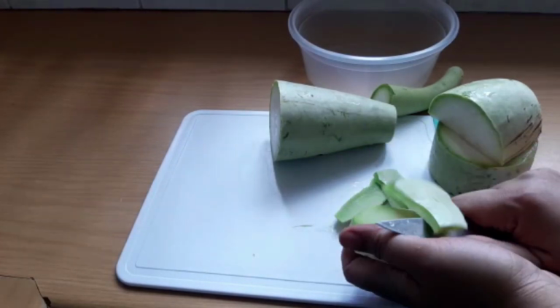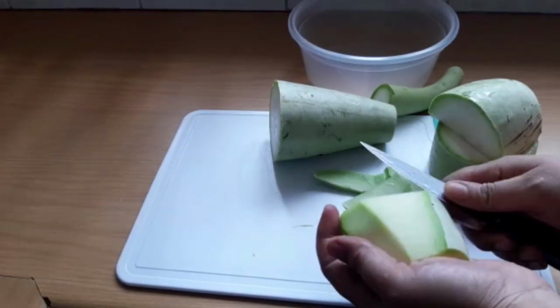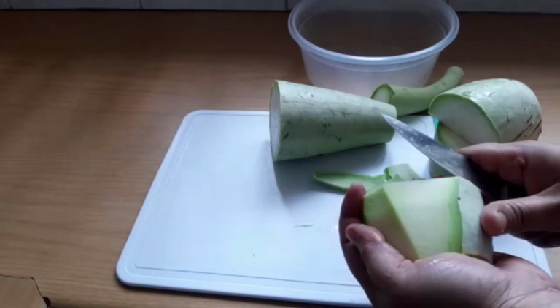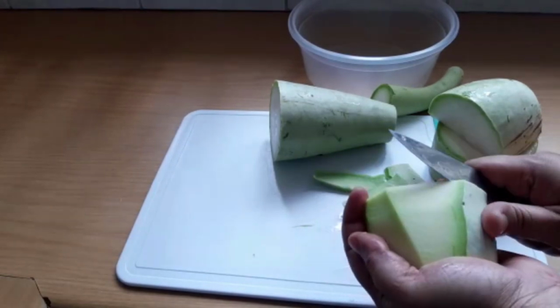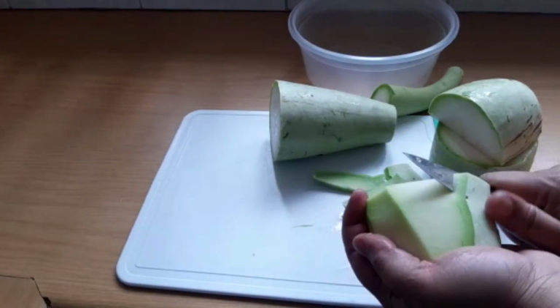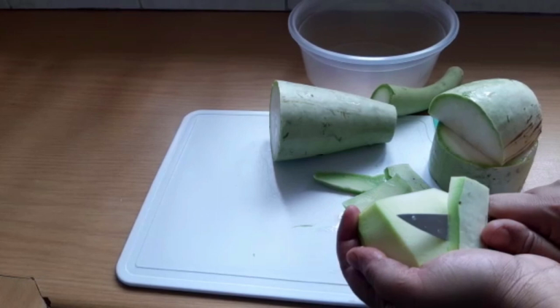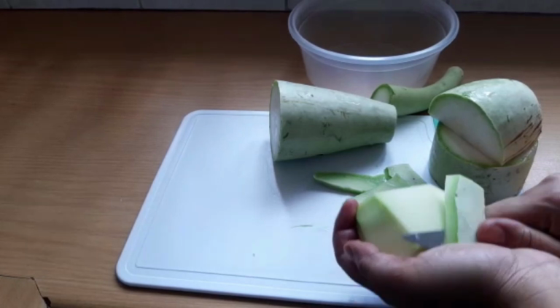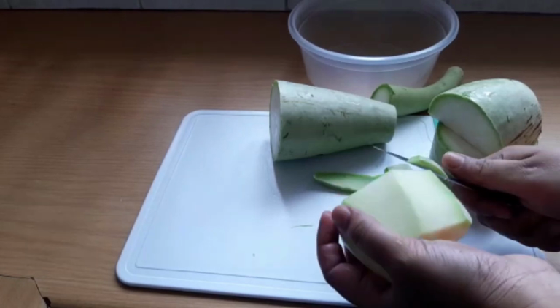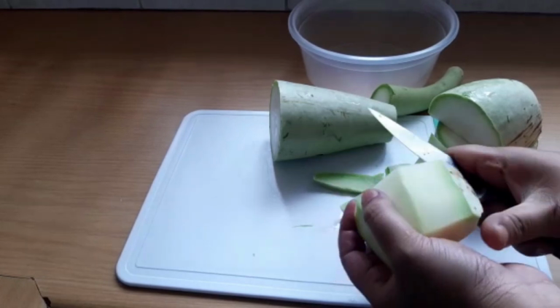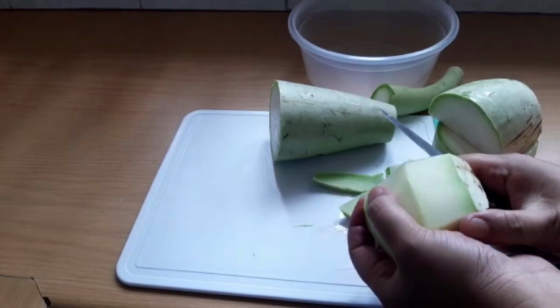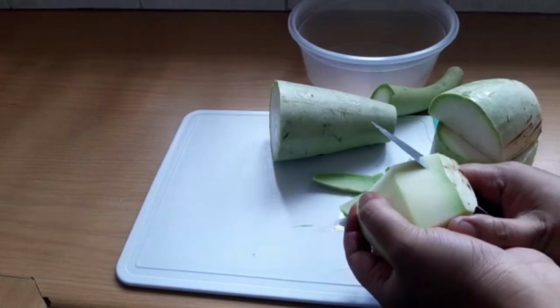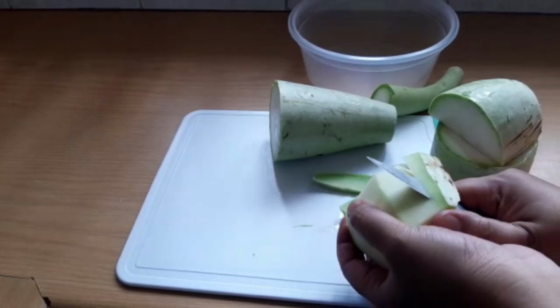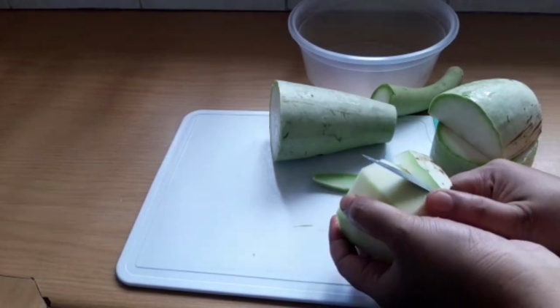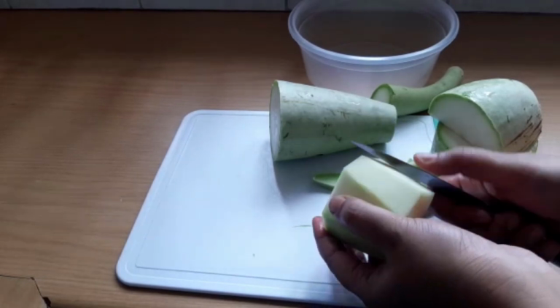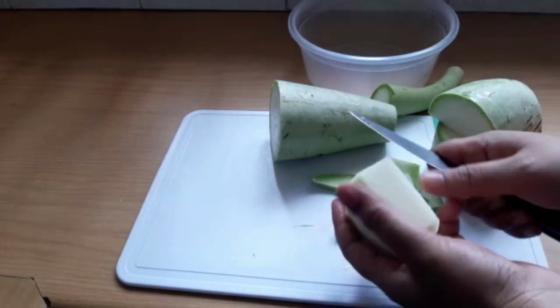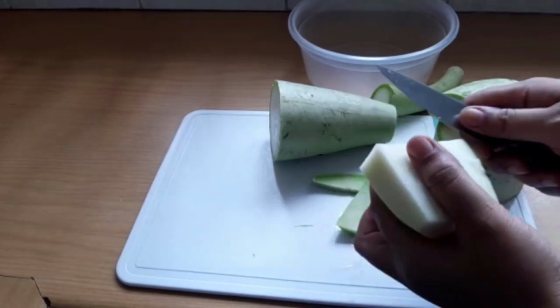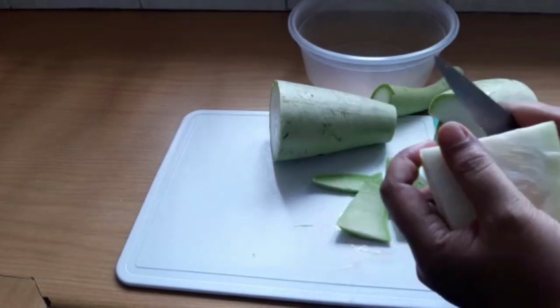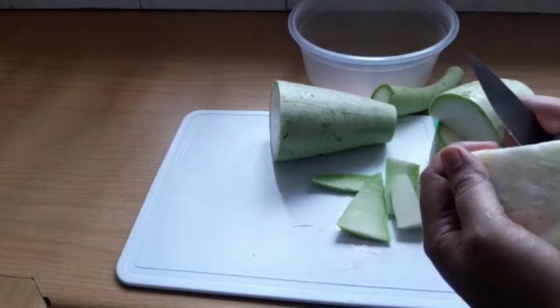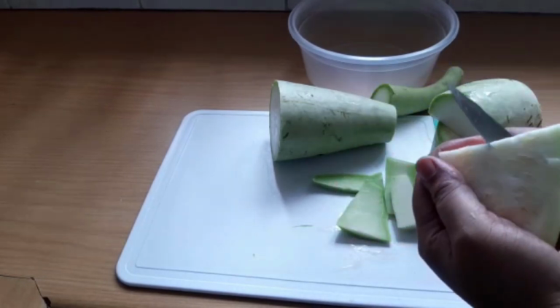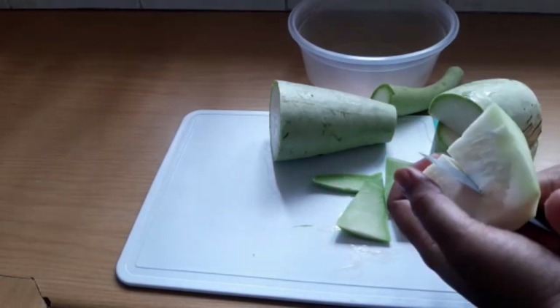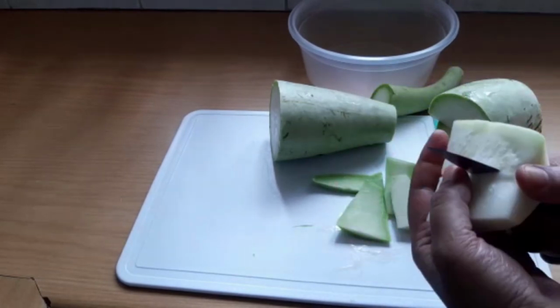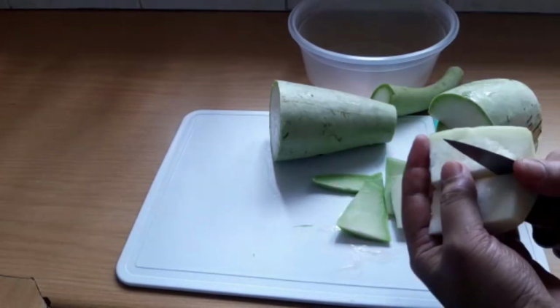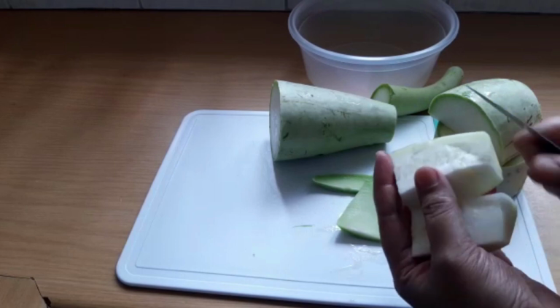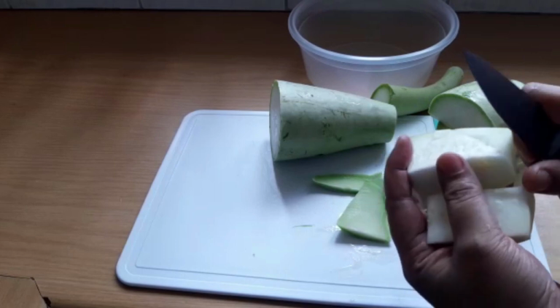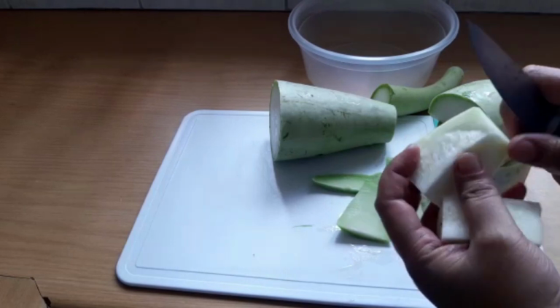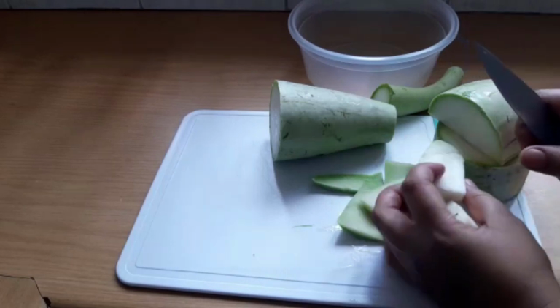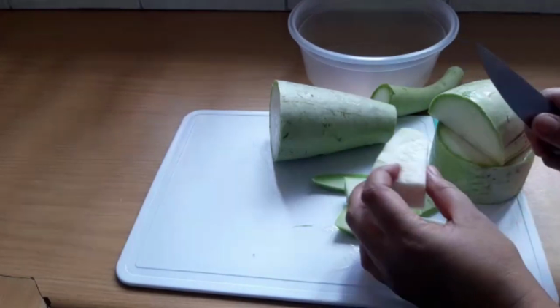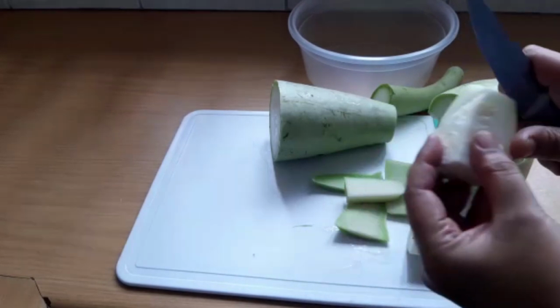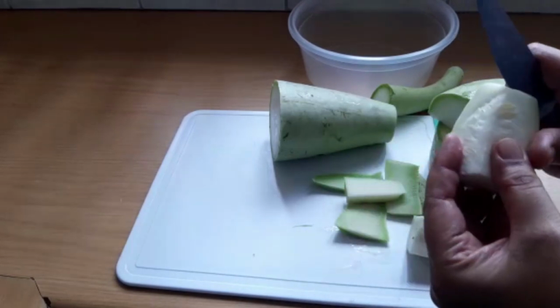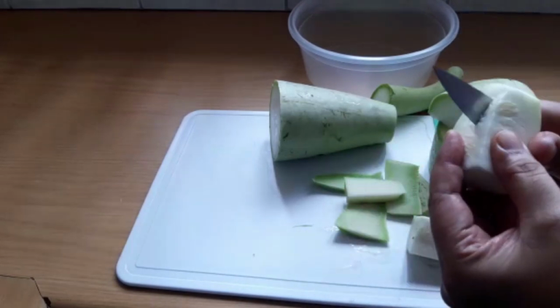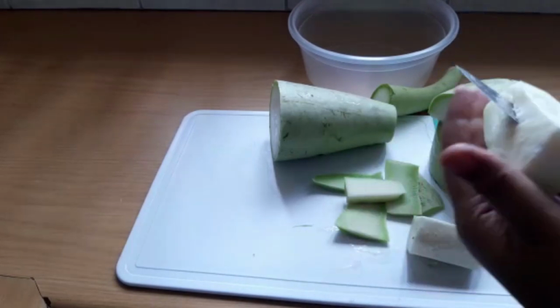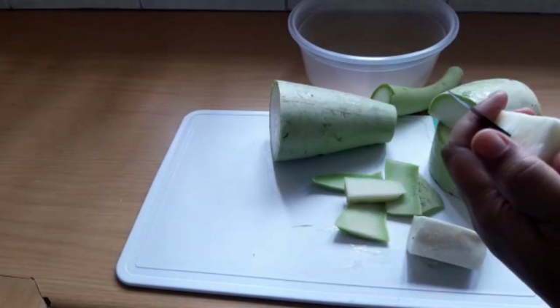Cut the rest of them into cubes, like how you would cut a potato.